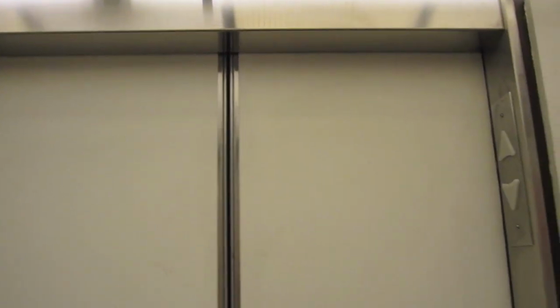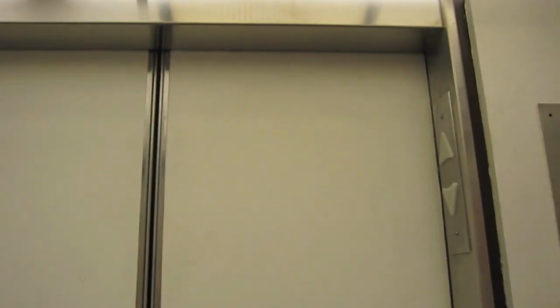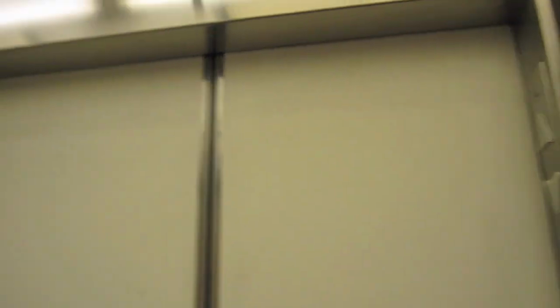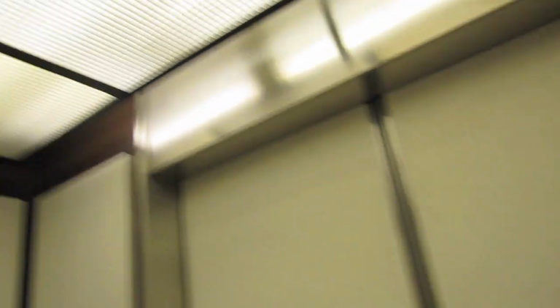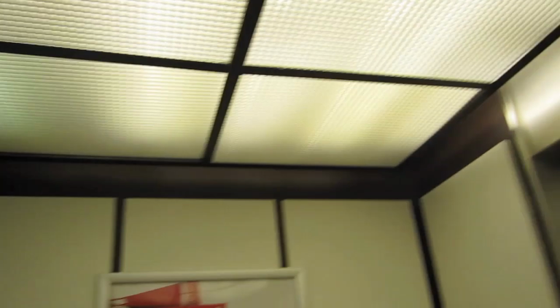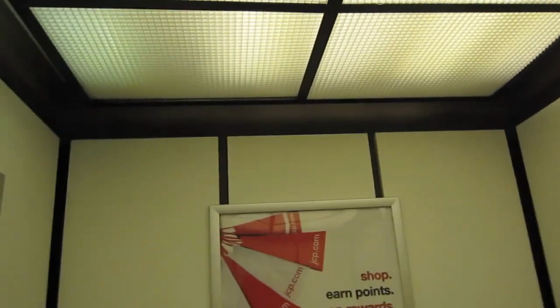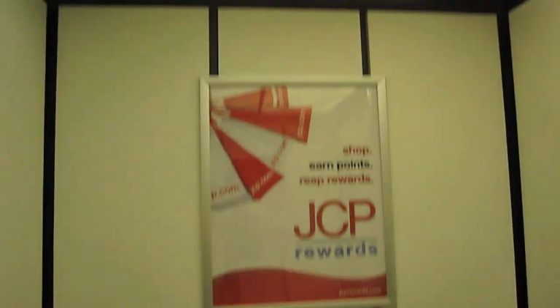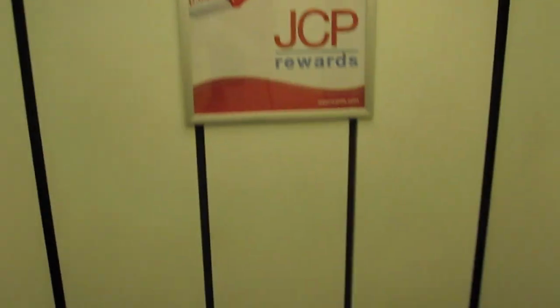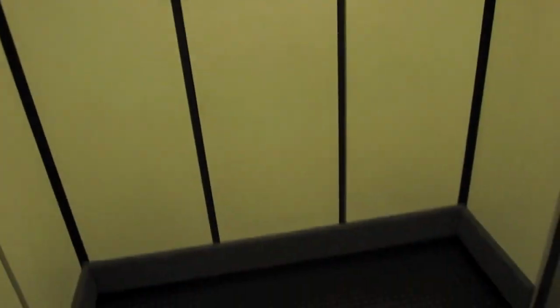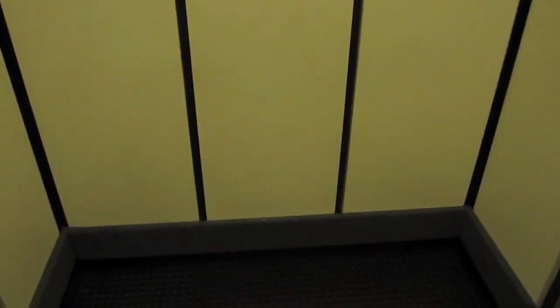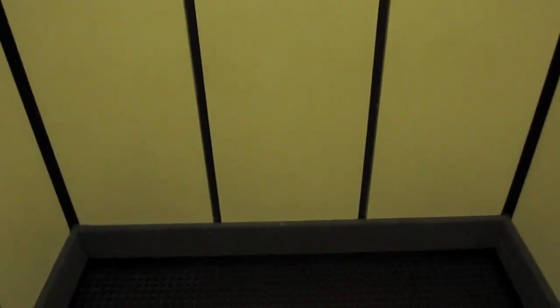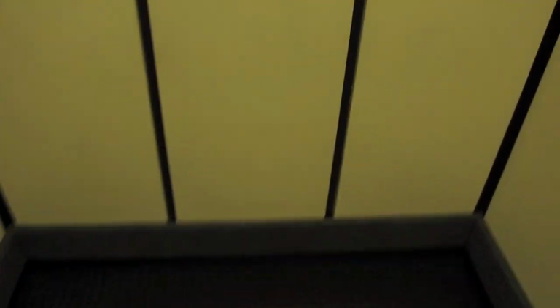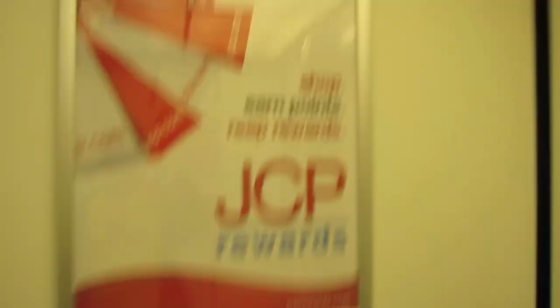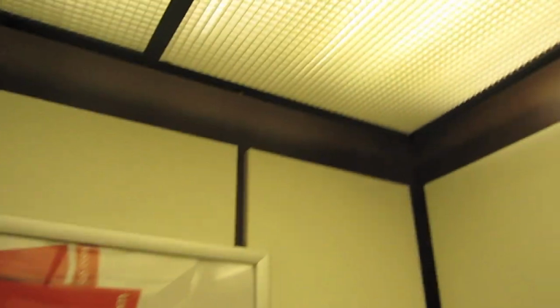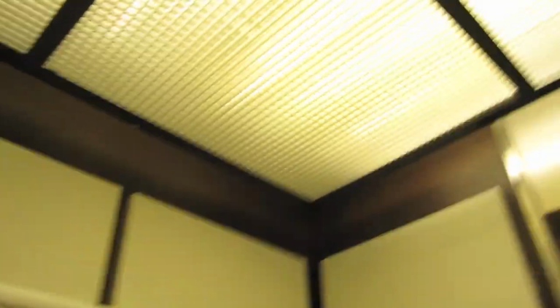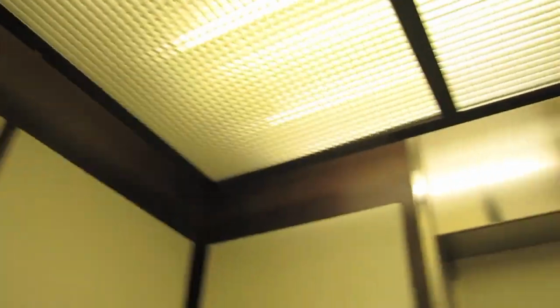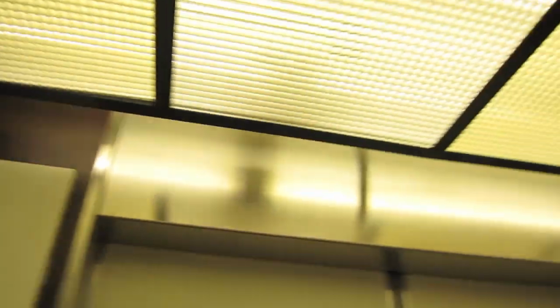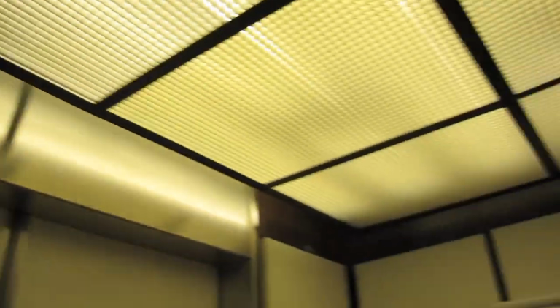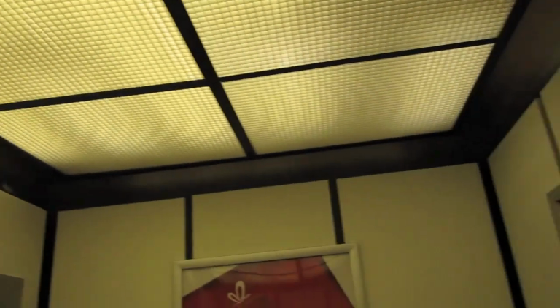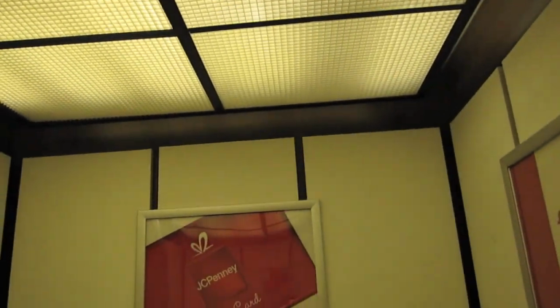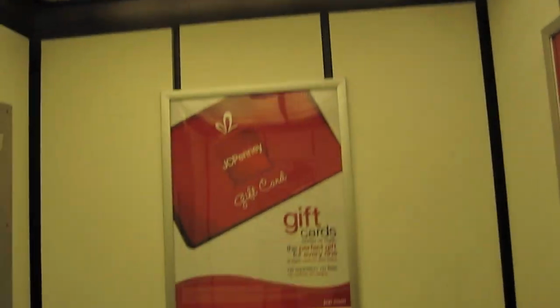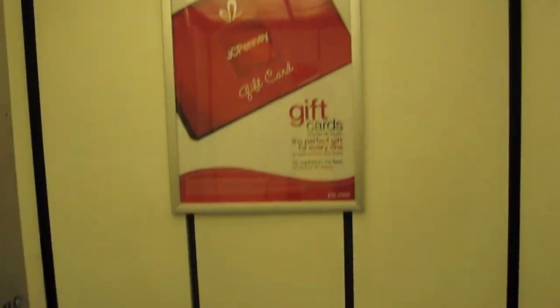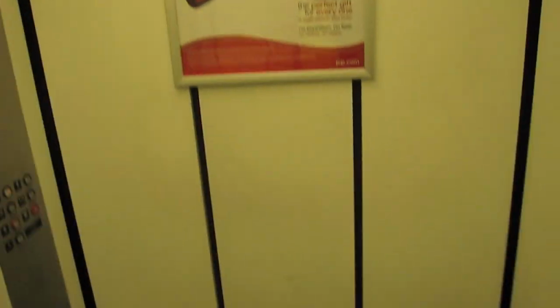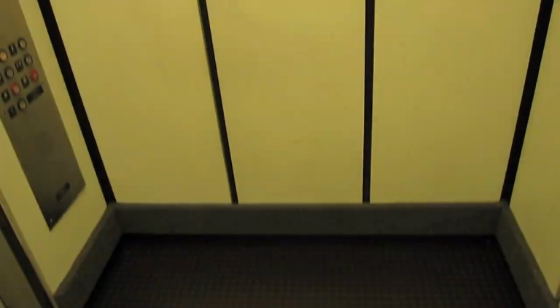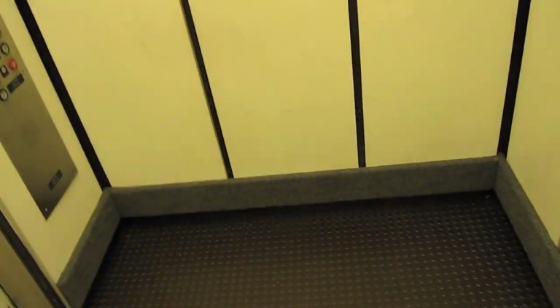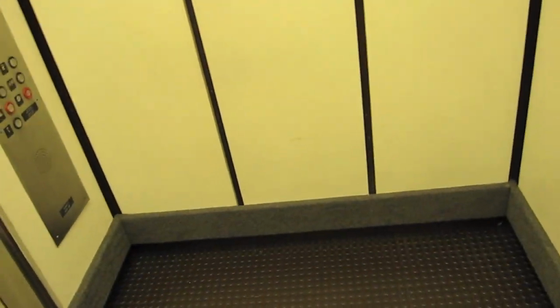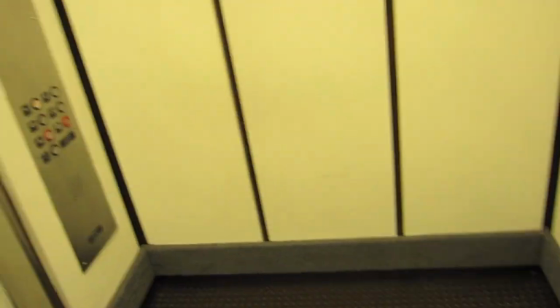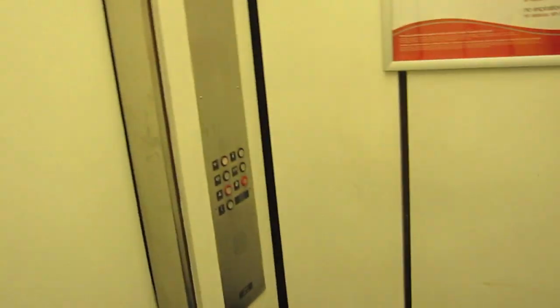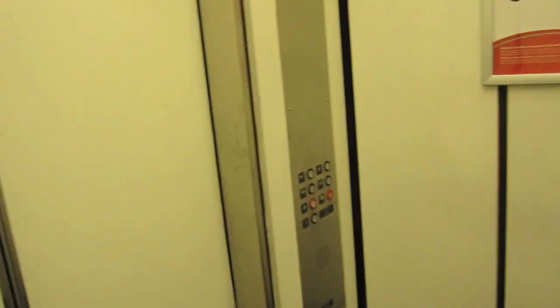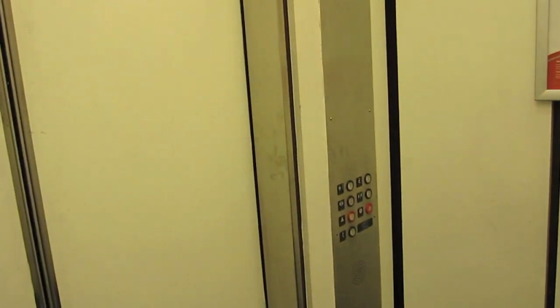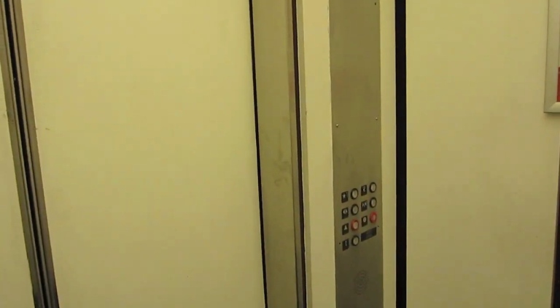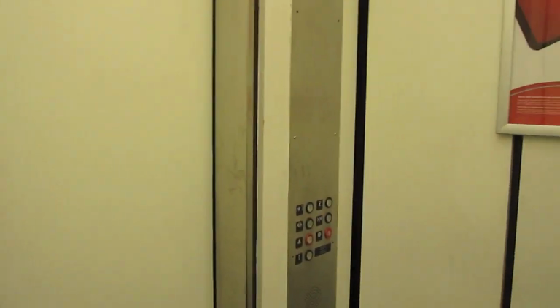What kind of elevator do you all think this is? I'm thinking Montgomery. This used to be Woodward and Lothrop — this is not an original JCPenney. Woodward and Lothrop loved Montgomery.